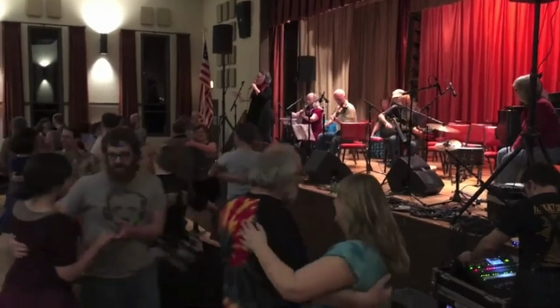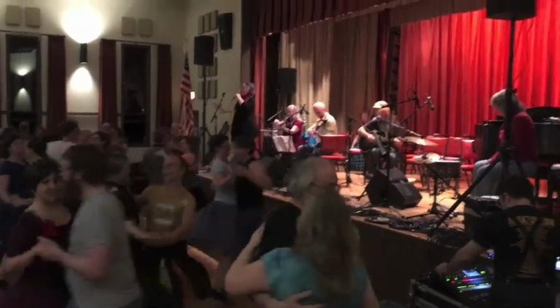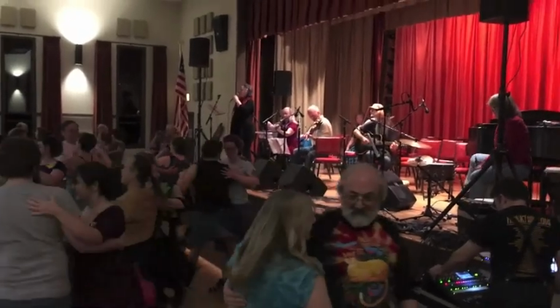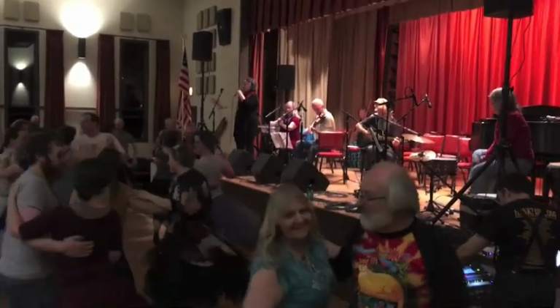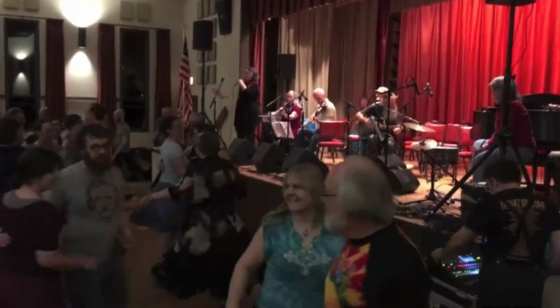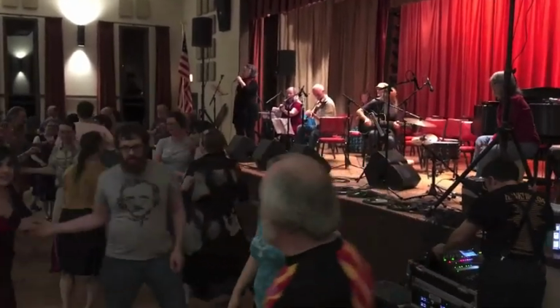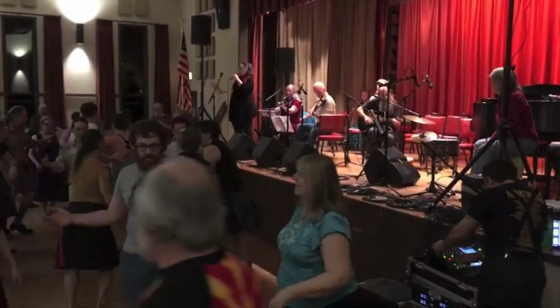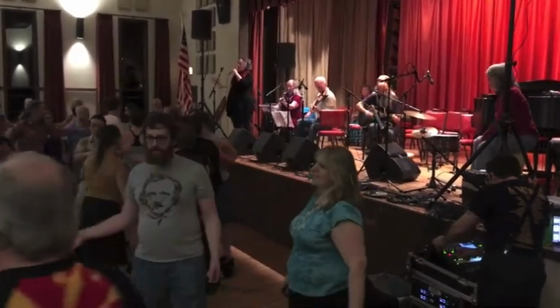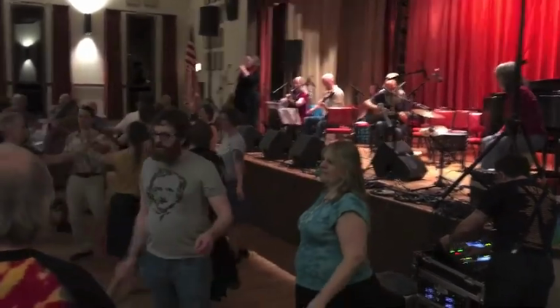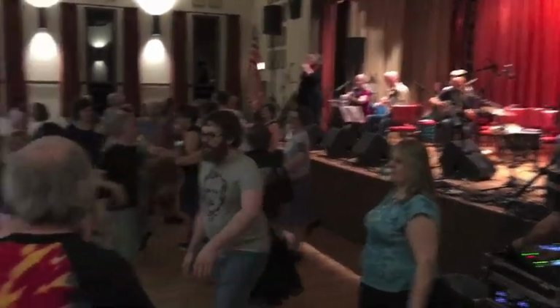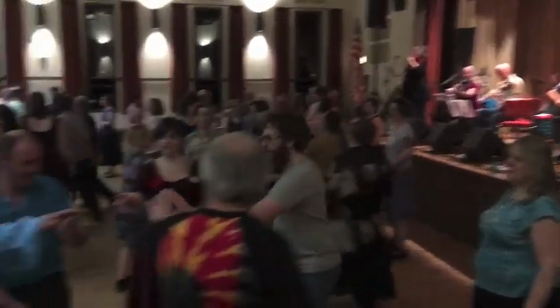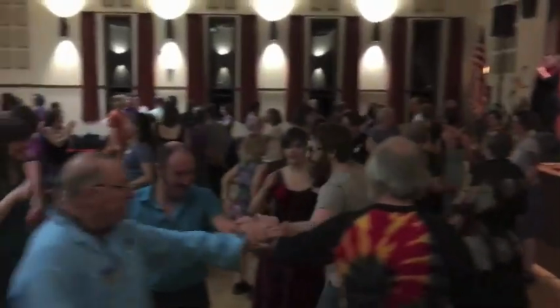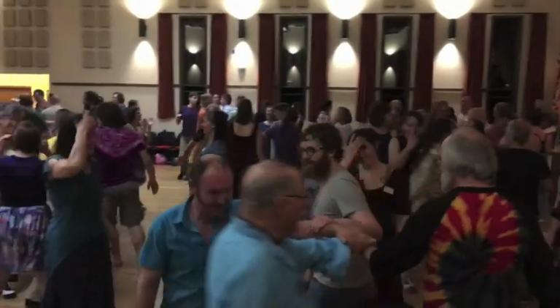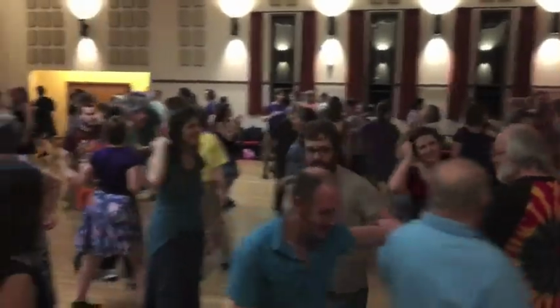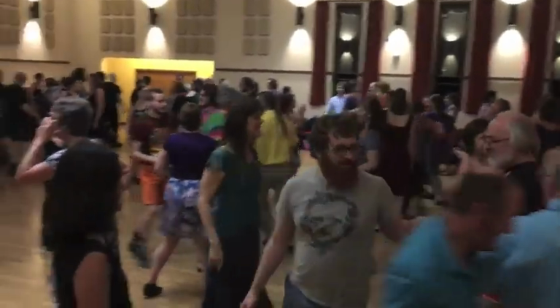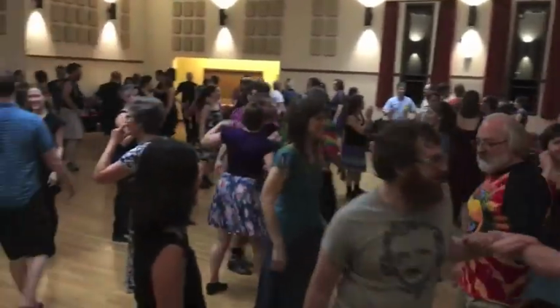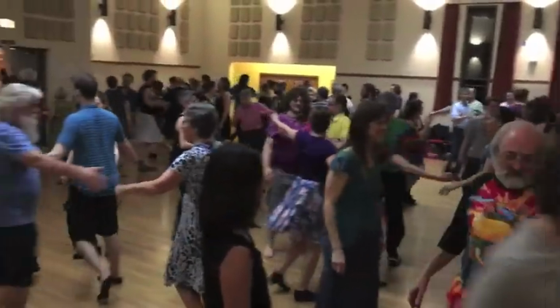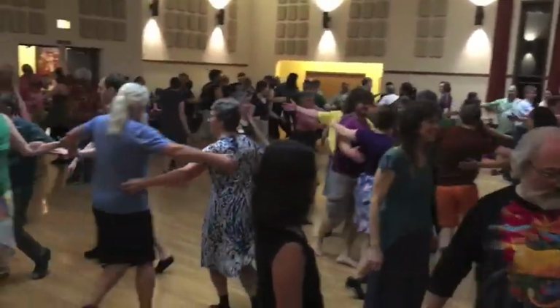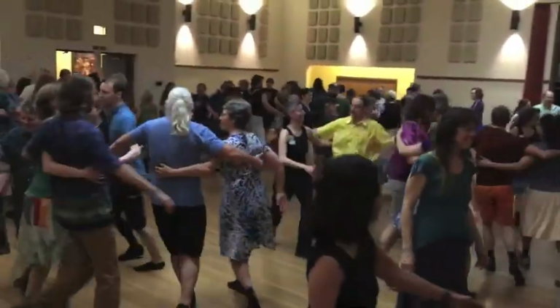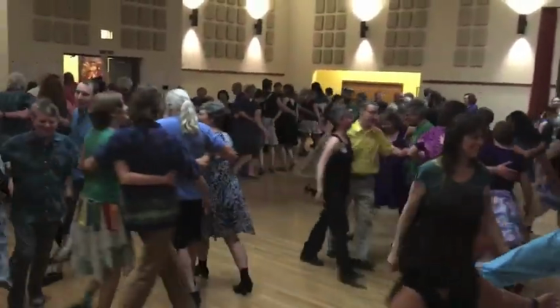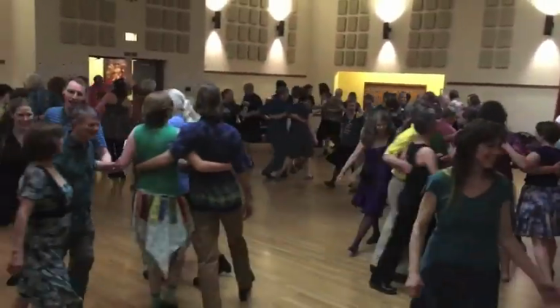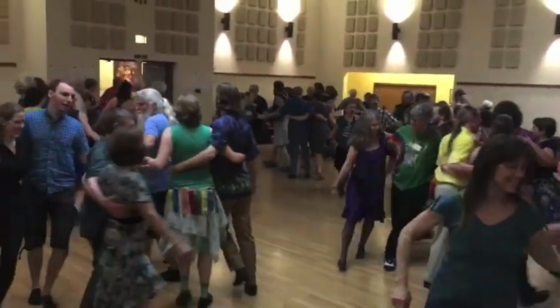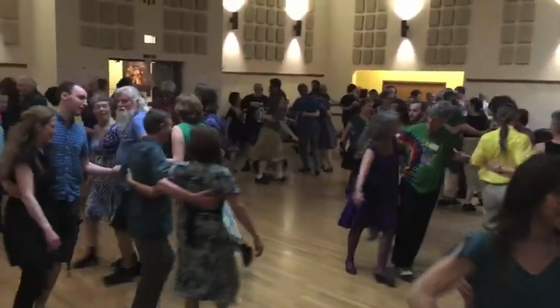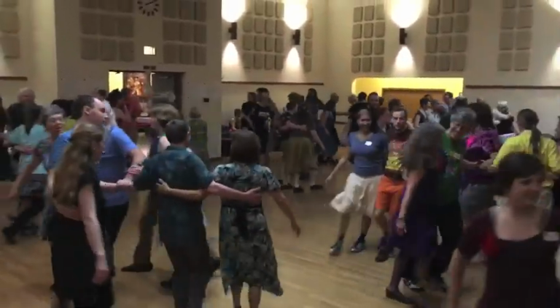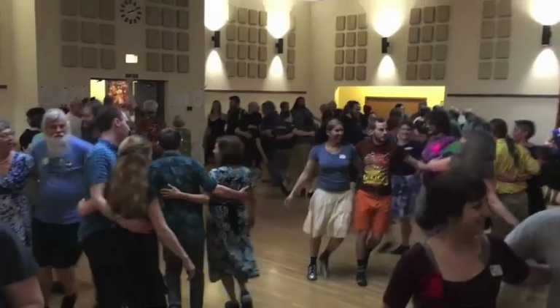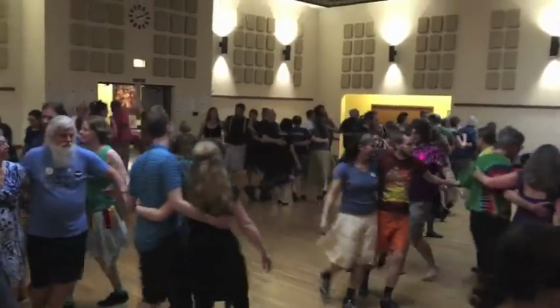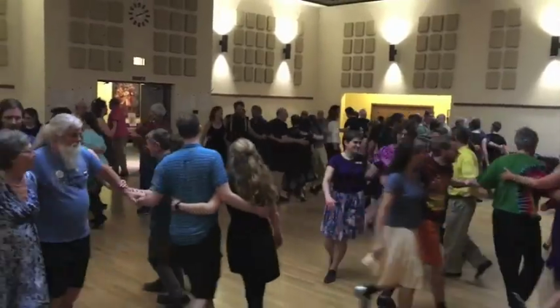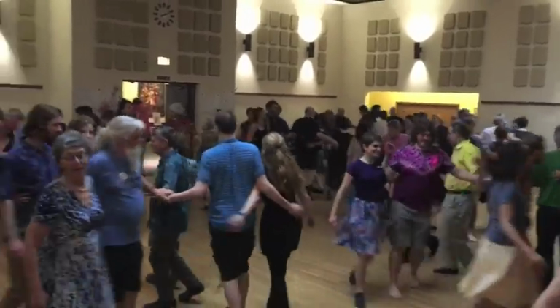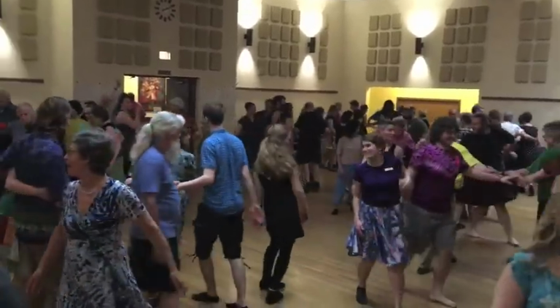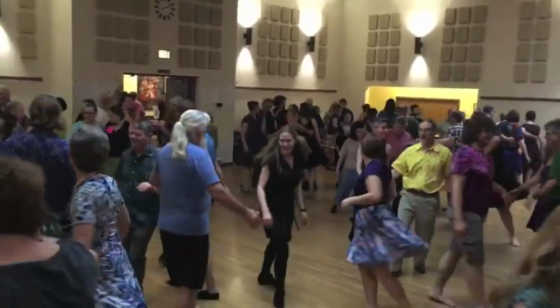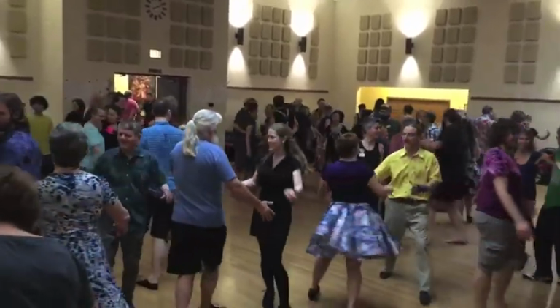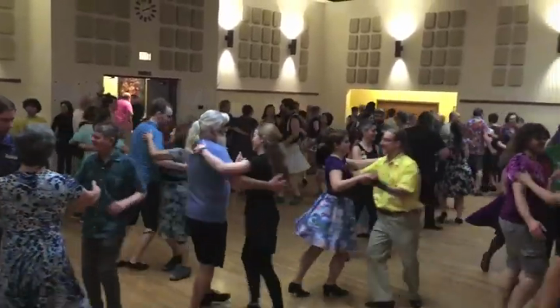All forward, gents, take a left hand star, all the way around. Keep holding on, pick up your partner on the way, start patting. Outside ladies, roll back one, swing the gent behind you.